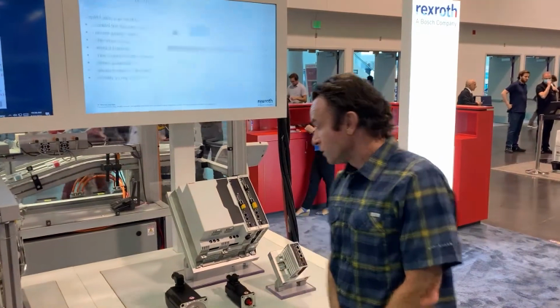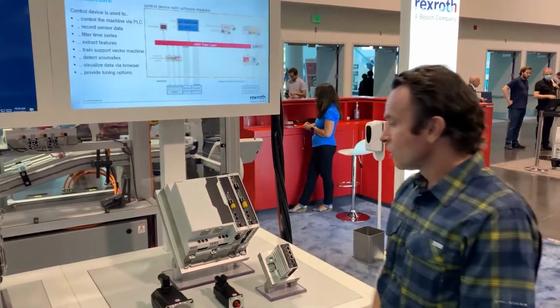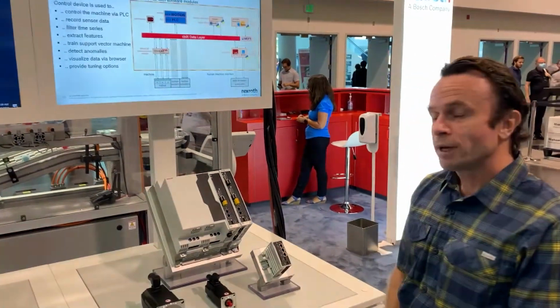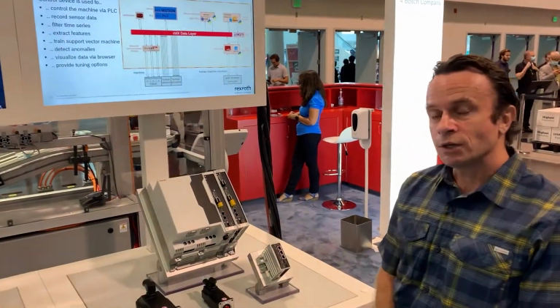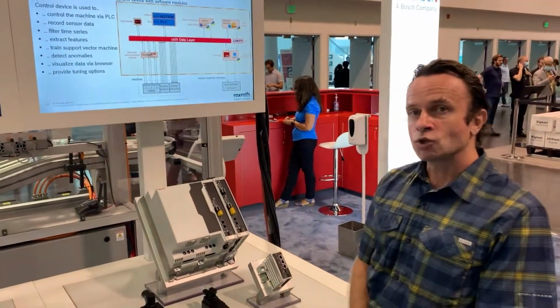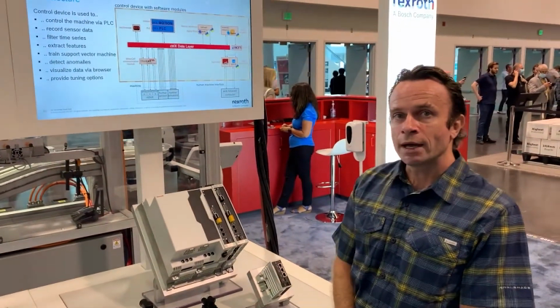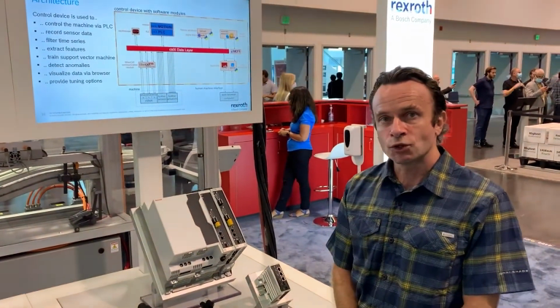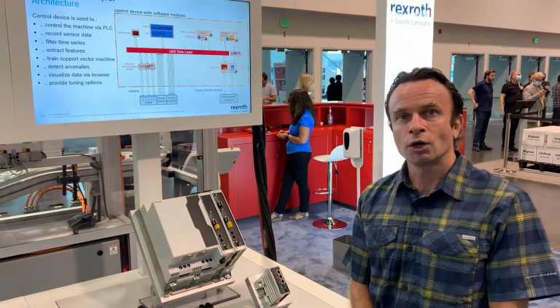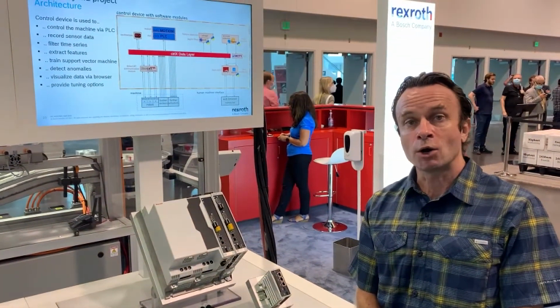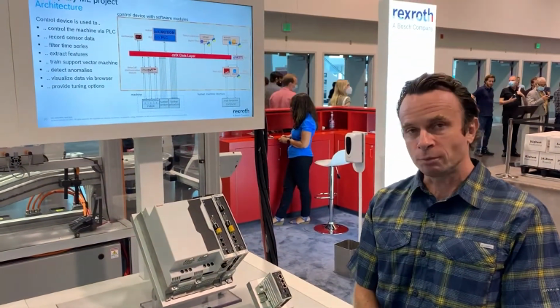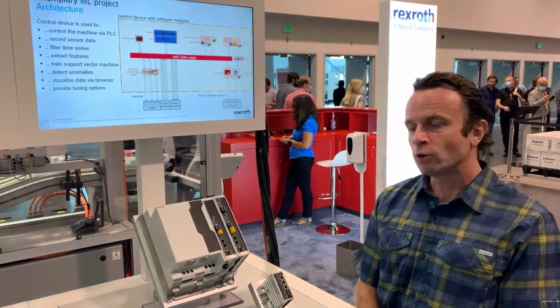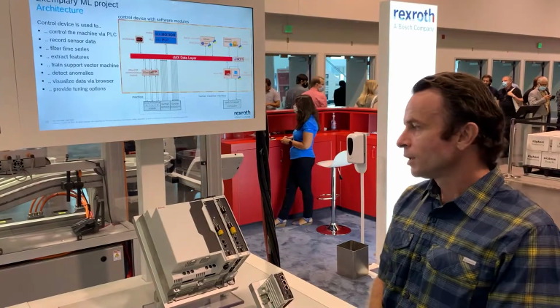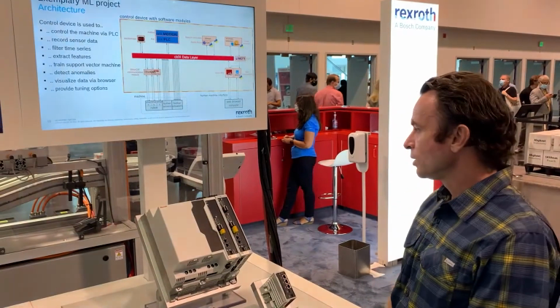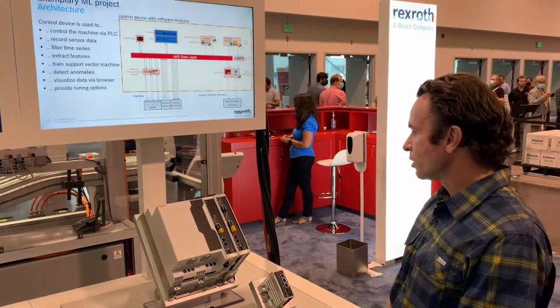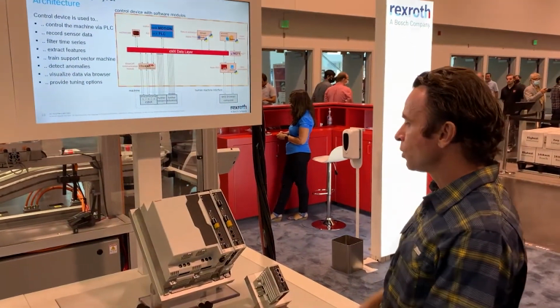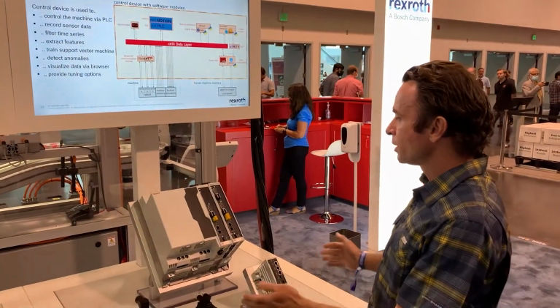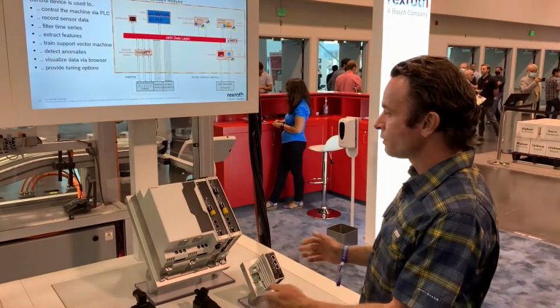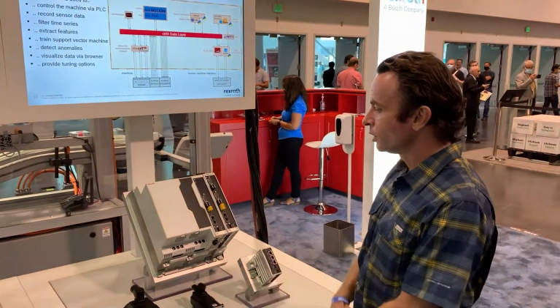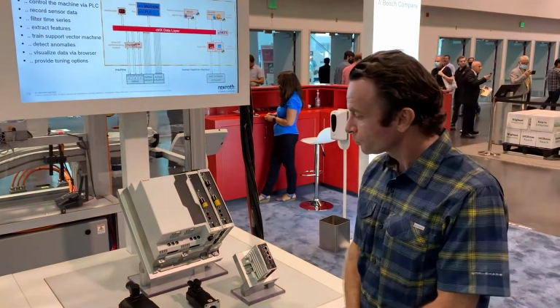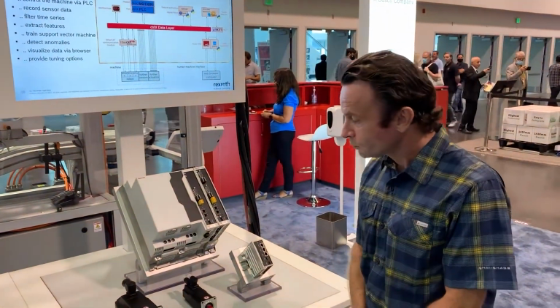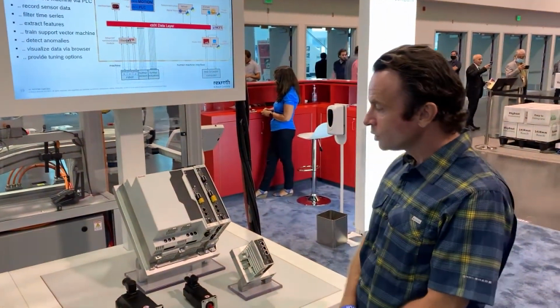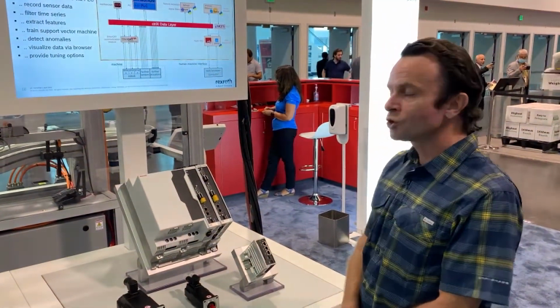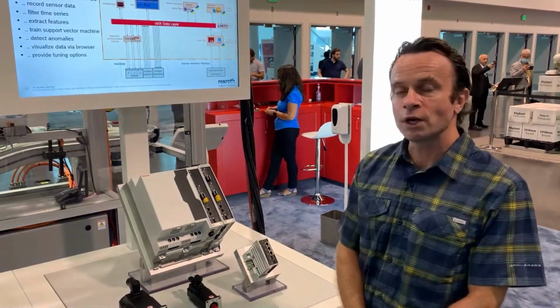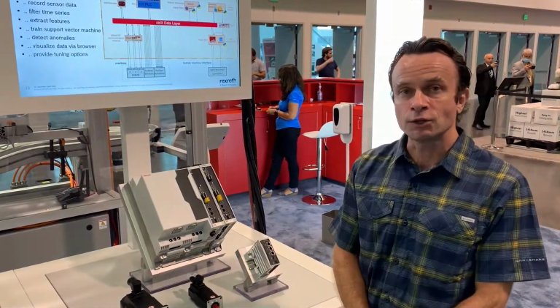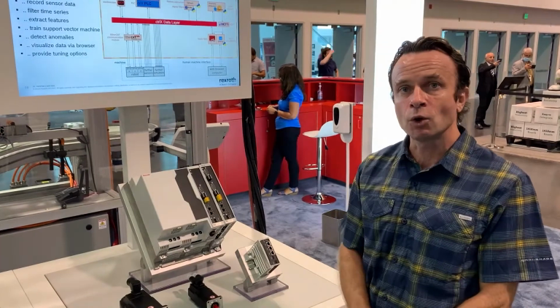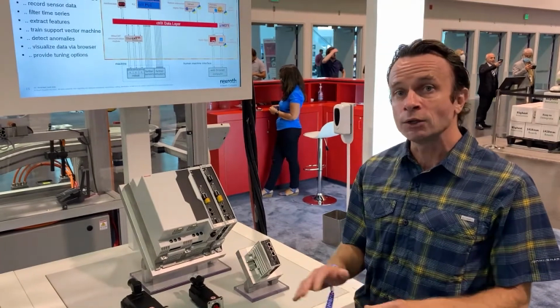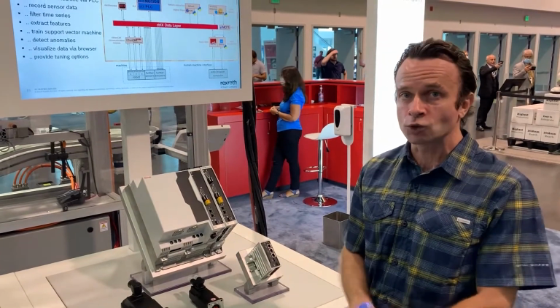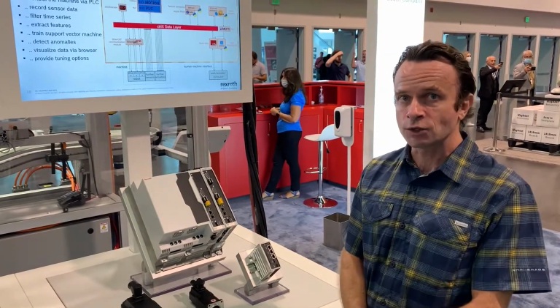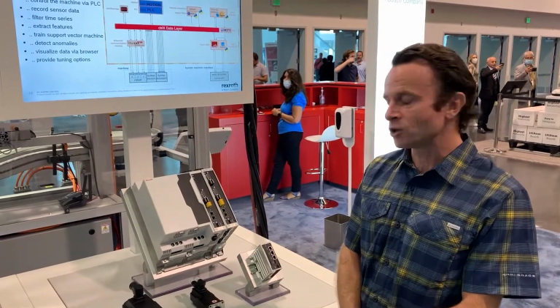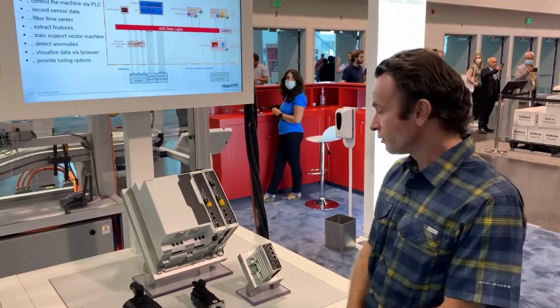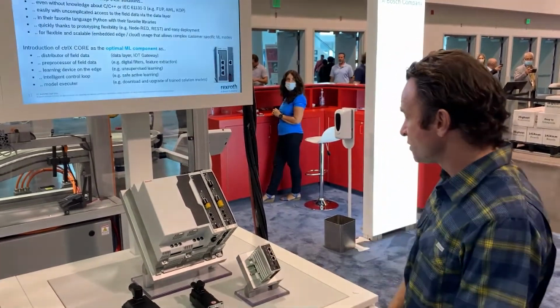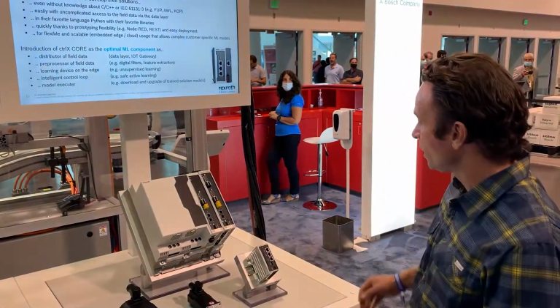This kiosk is showcasing the ControlX automation platform, and we're showing several solutions that are under the ControlX automation platform.